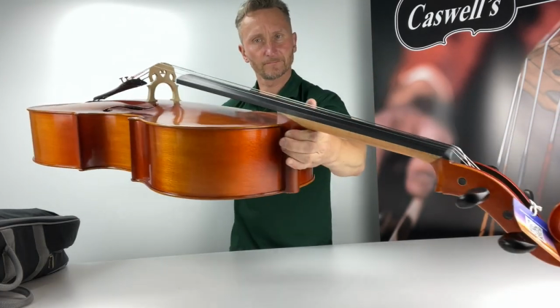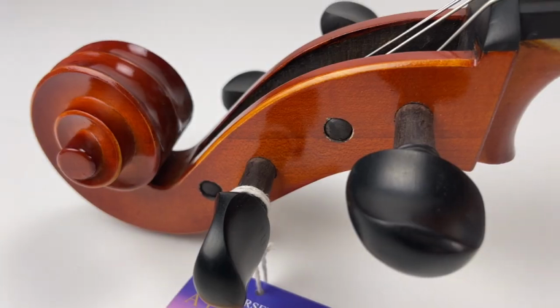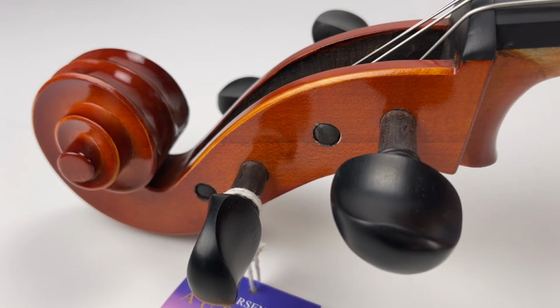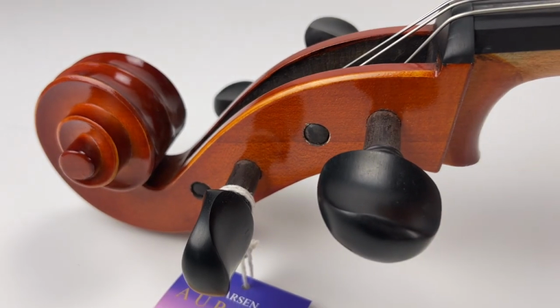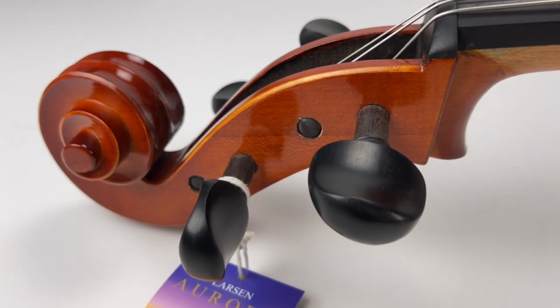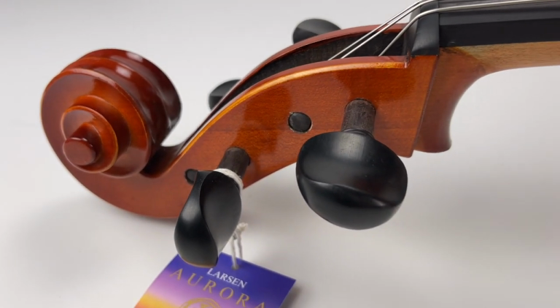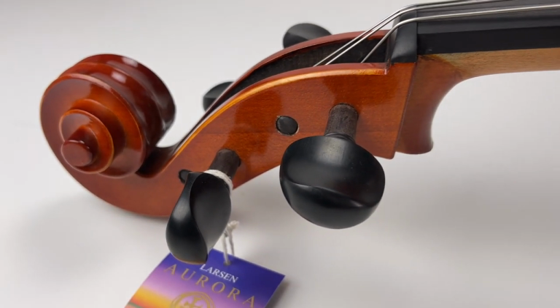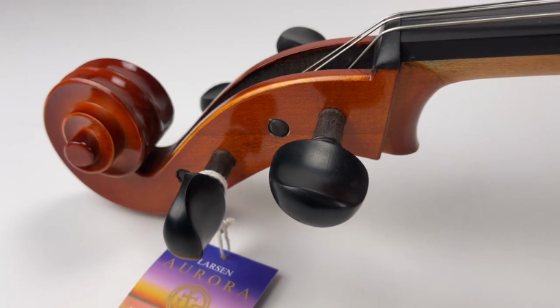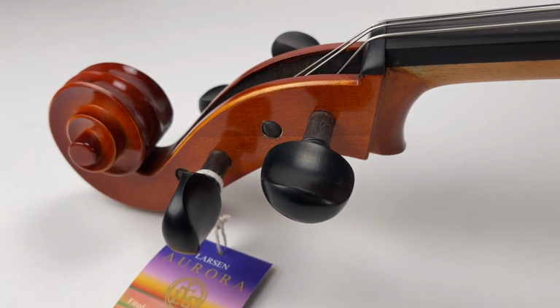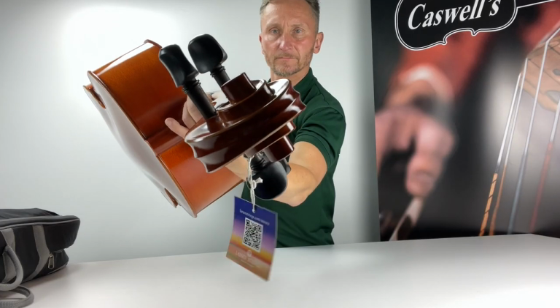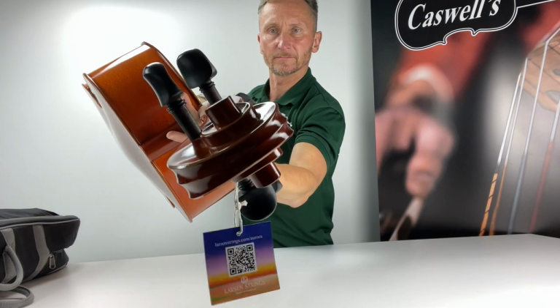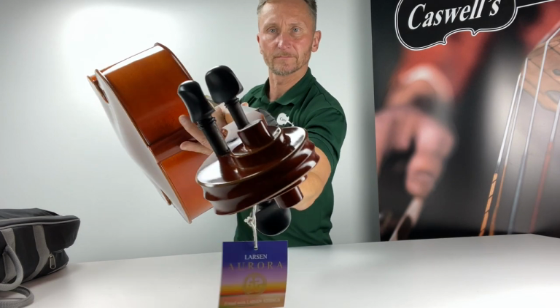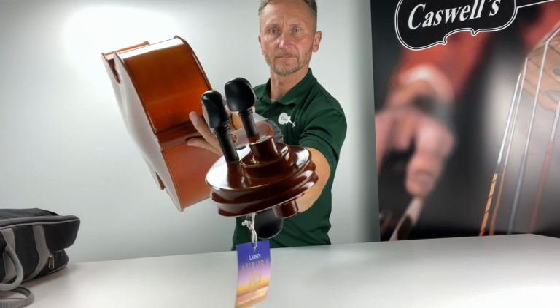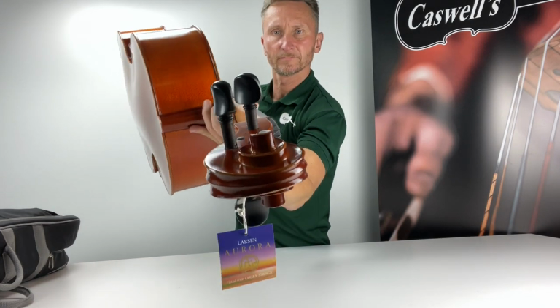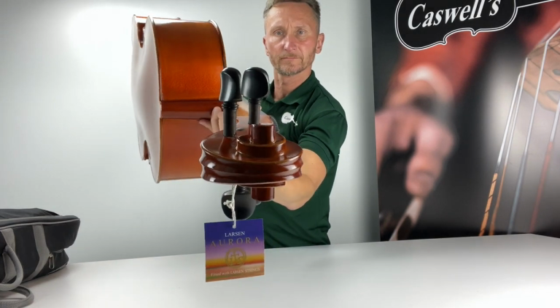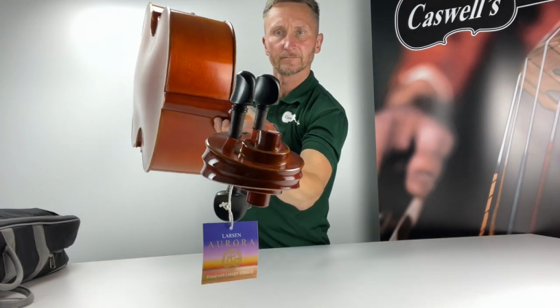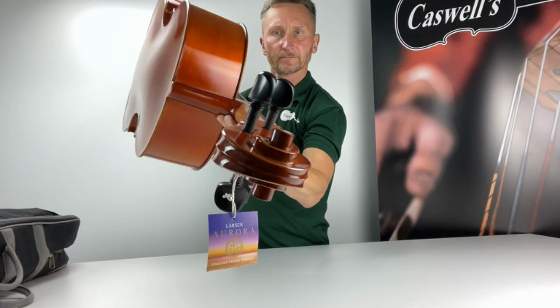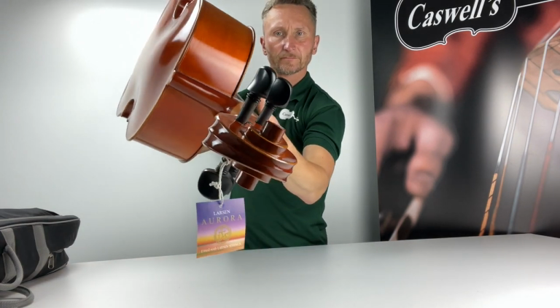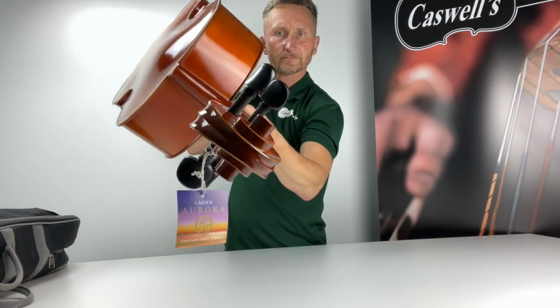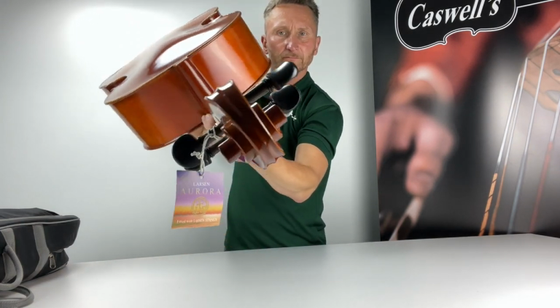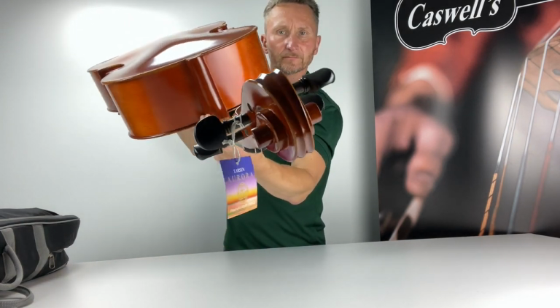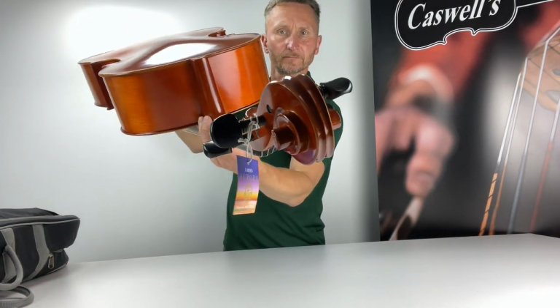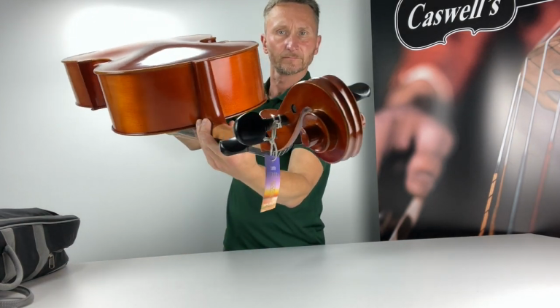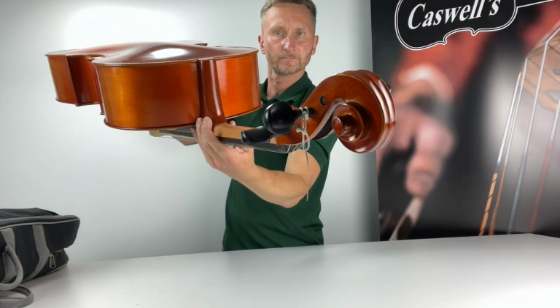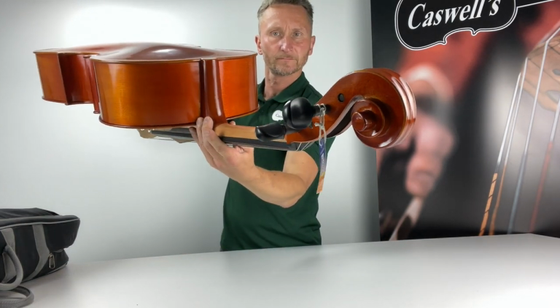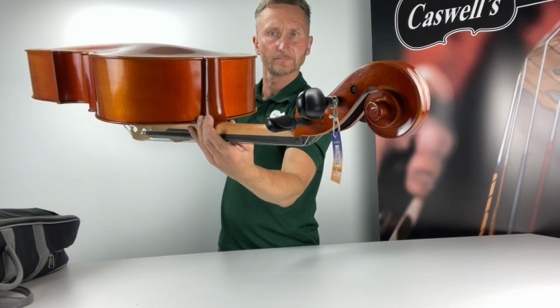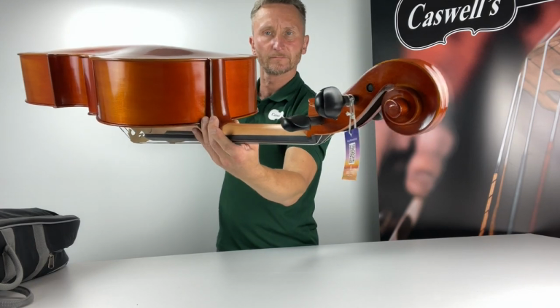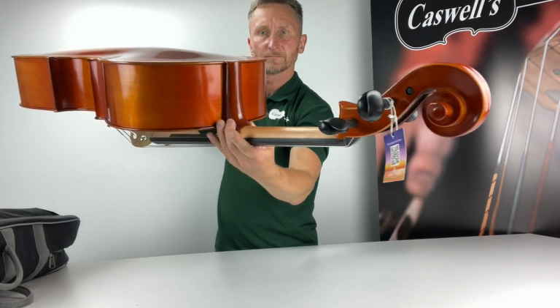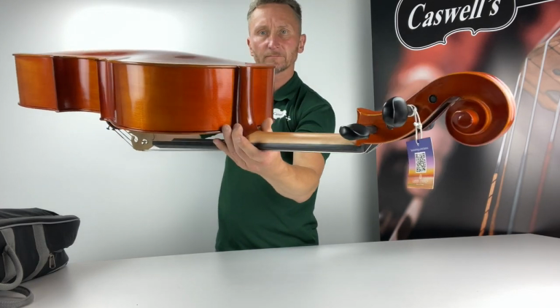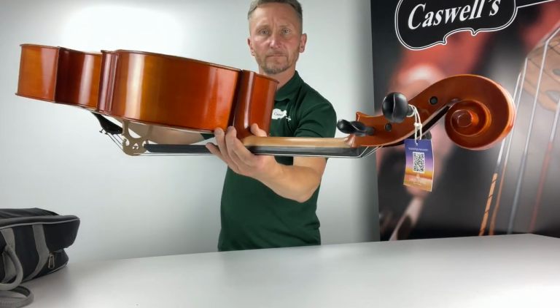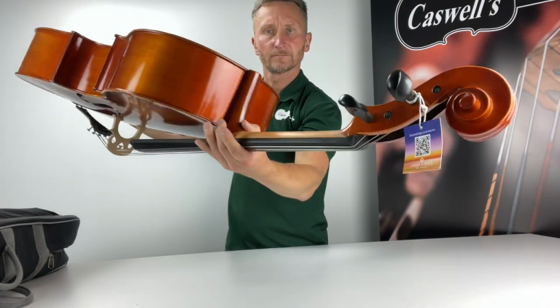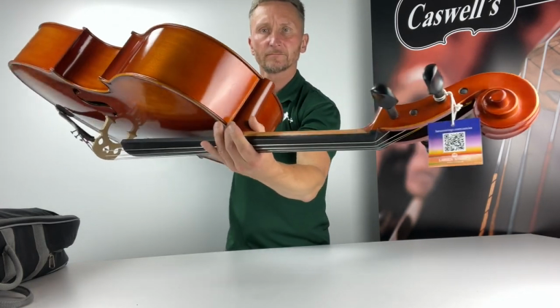Hand-carved maple and spruce with inlaid purfling, it has an ebony fingerboard, top nuts and pegs. The outfit is complete with an integrated tailpiece, padded bag and composite bow.